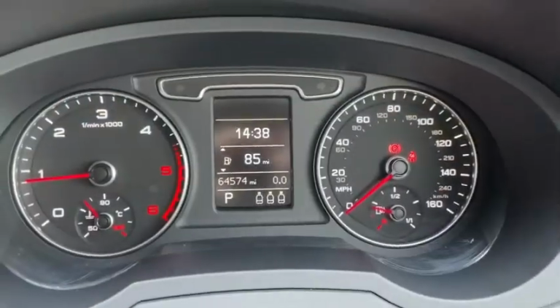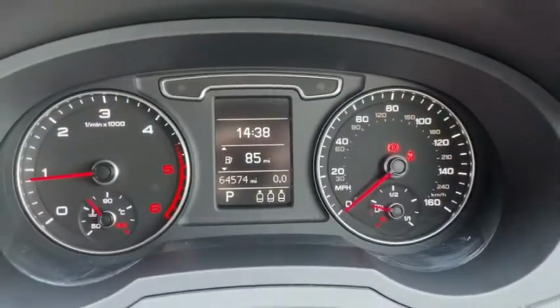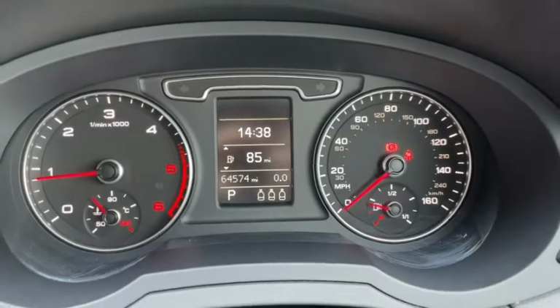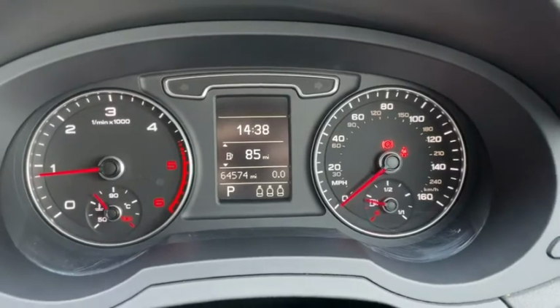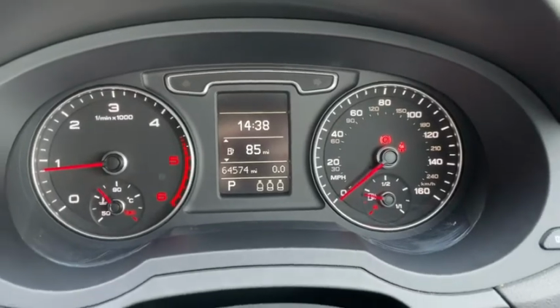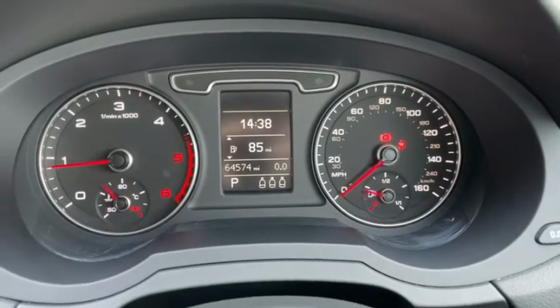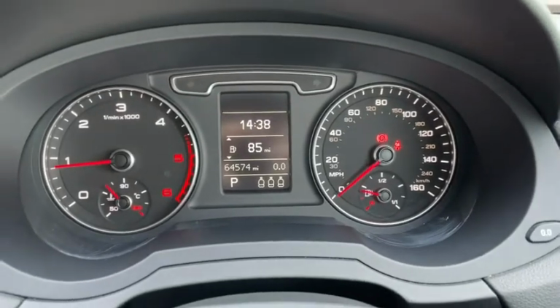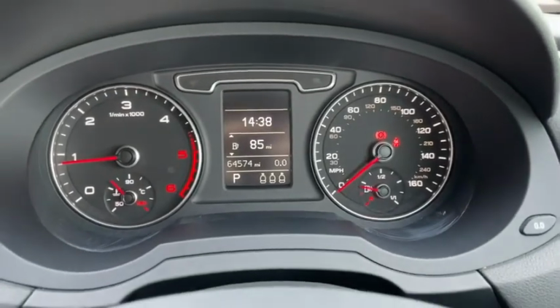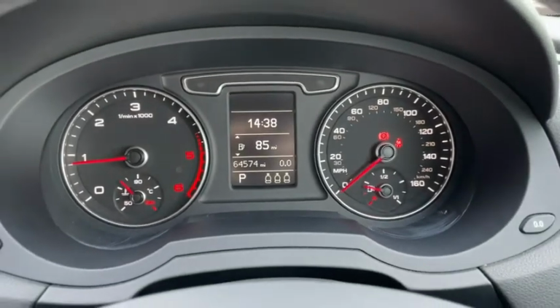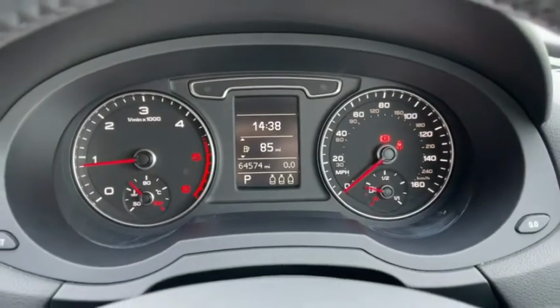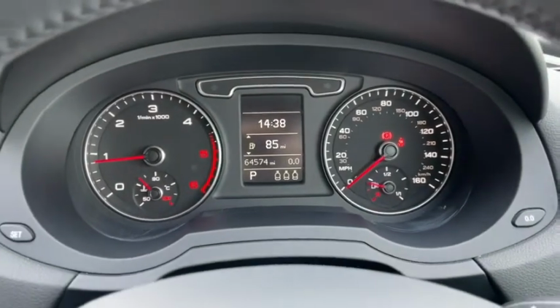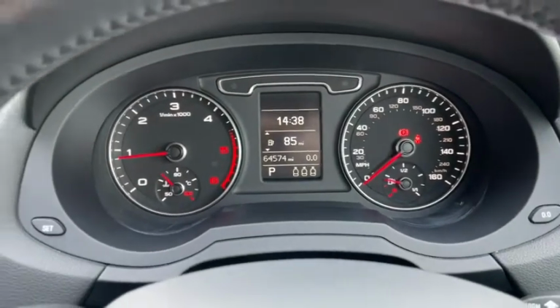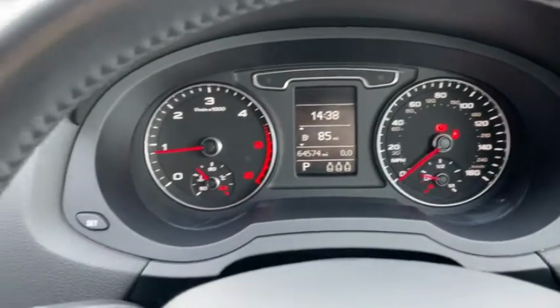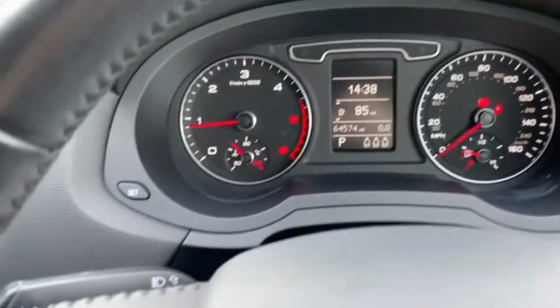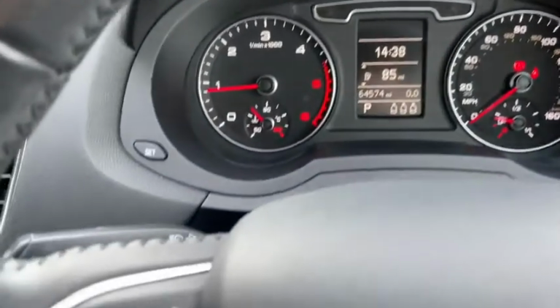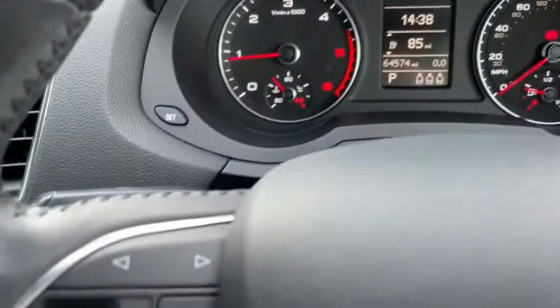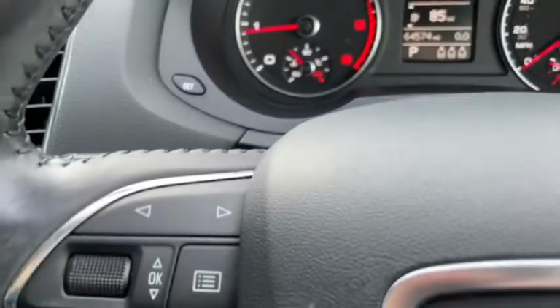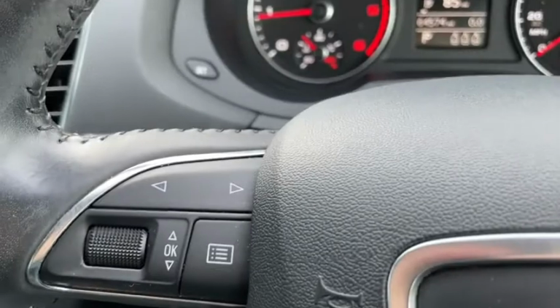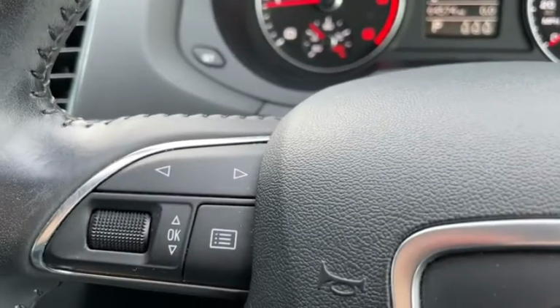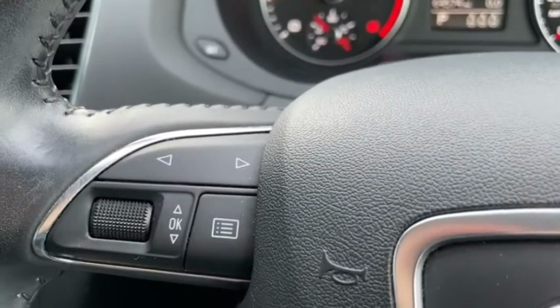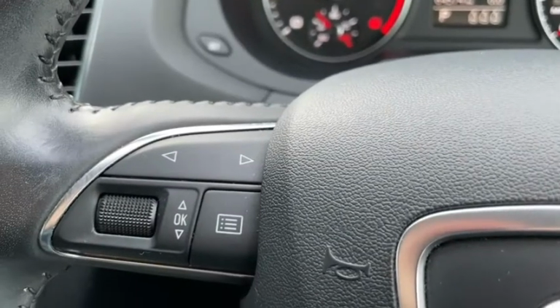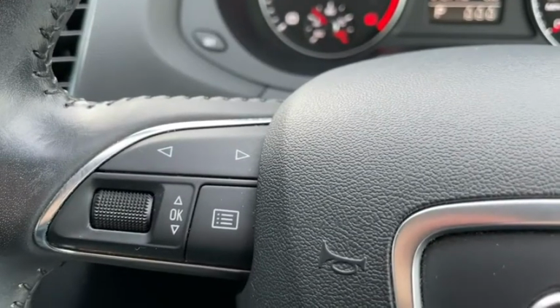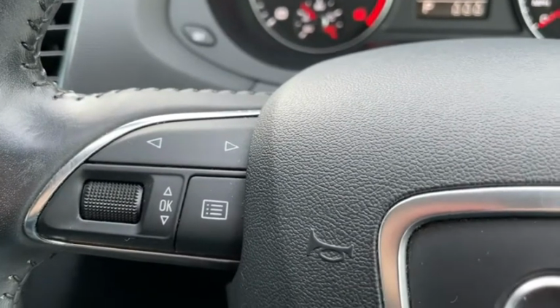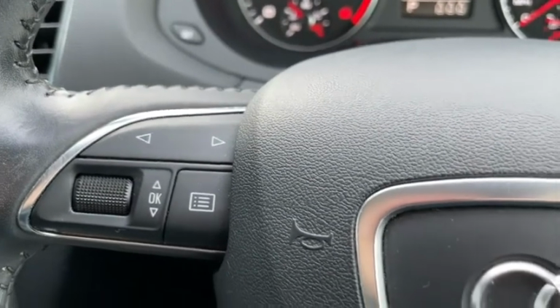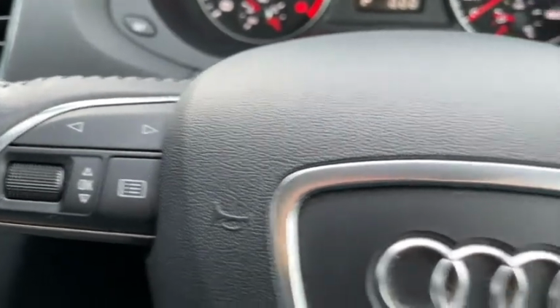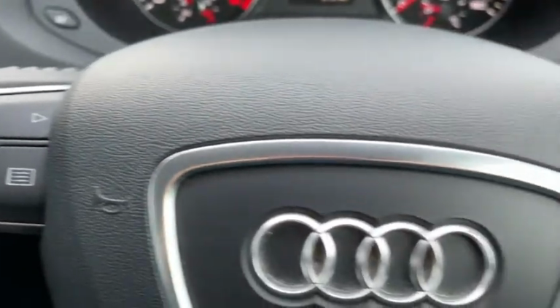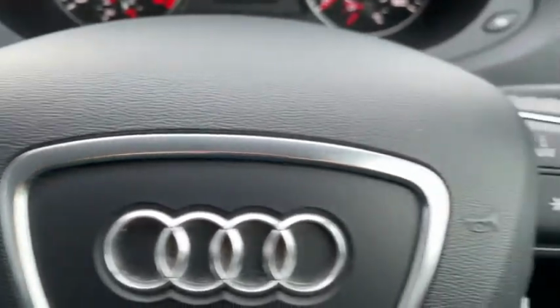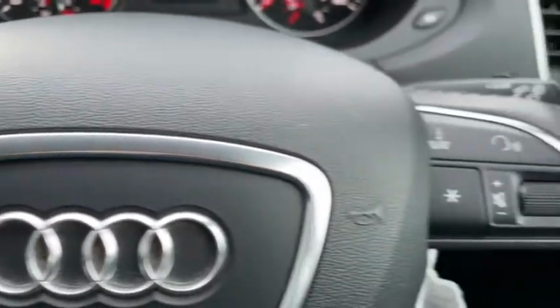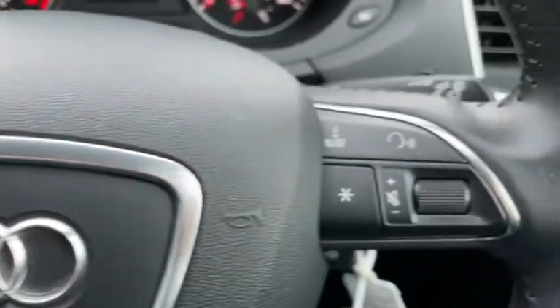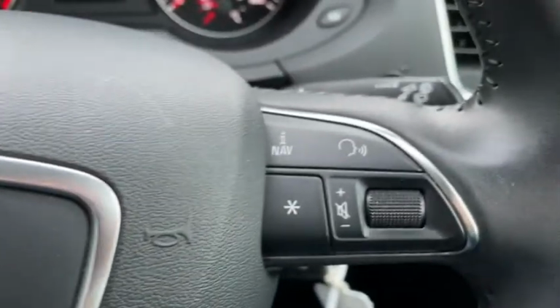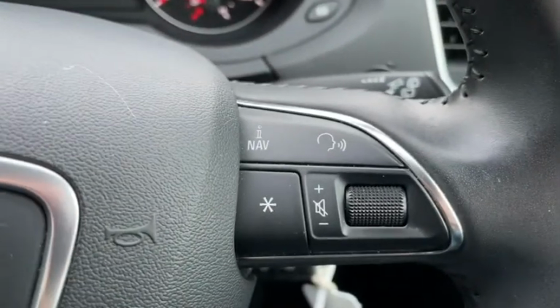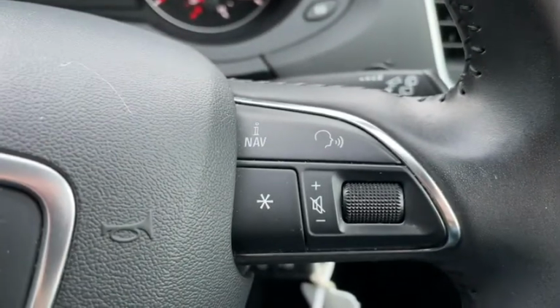You can see the digital display on the dash tells us everything we need to know at a glance. Of course we have our stereo mounted controls with our menu options on the left and our volume and voice control on the right.